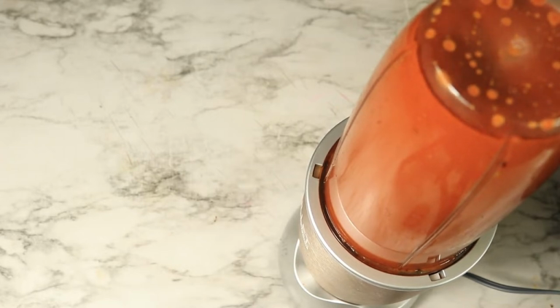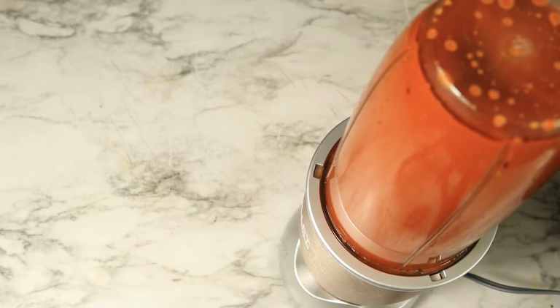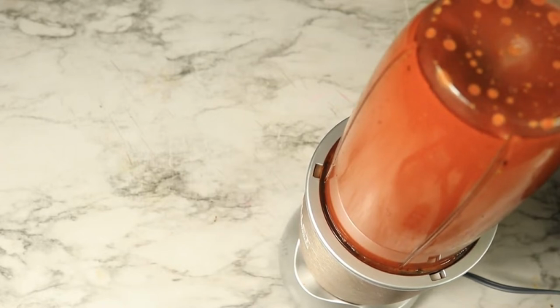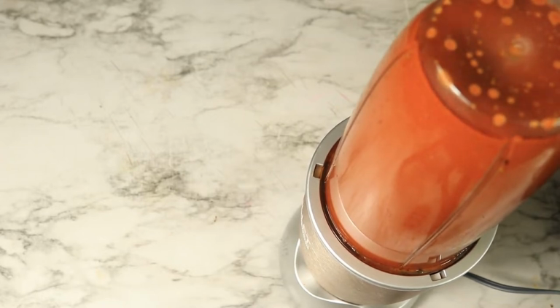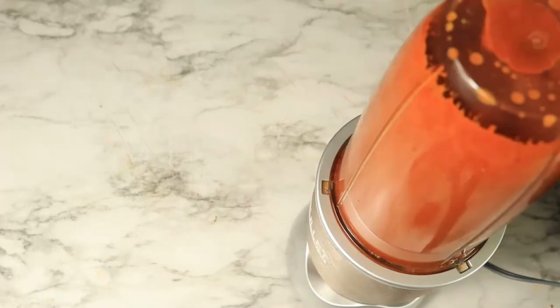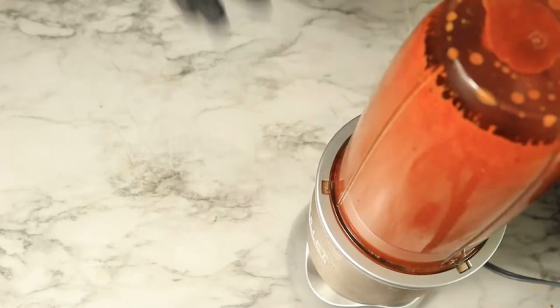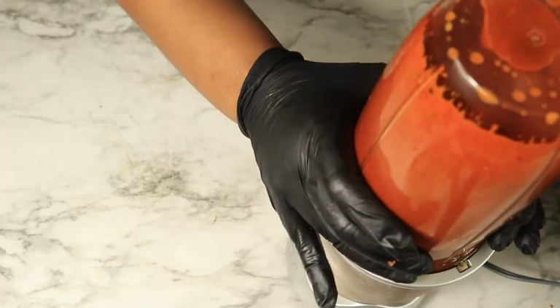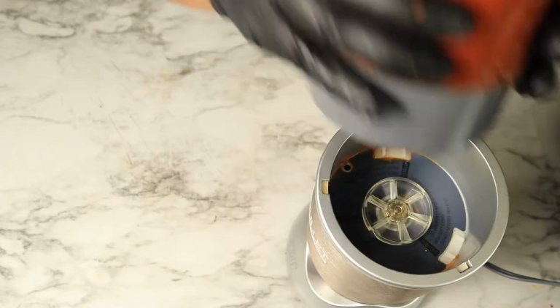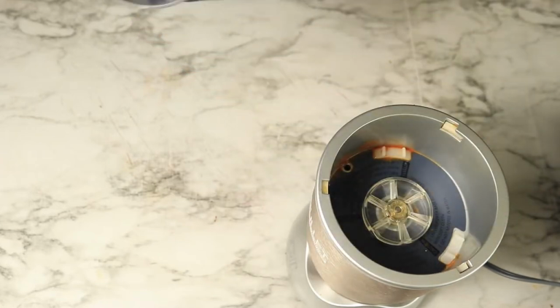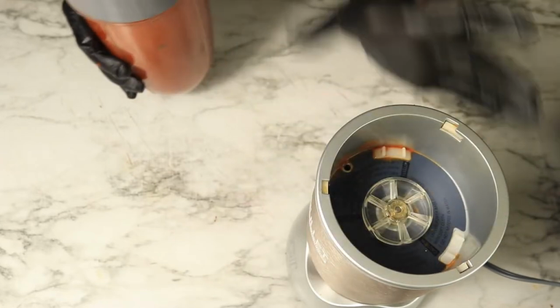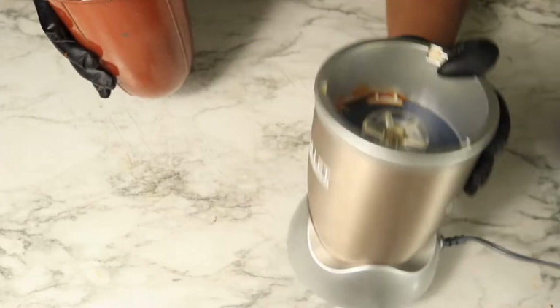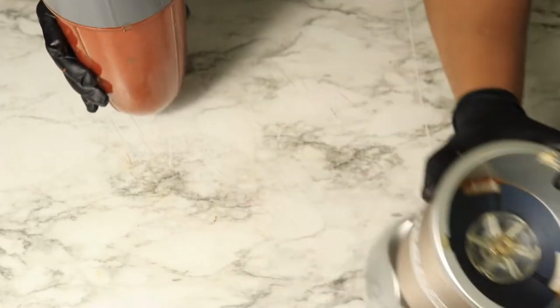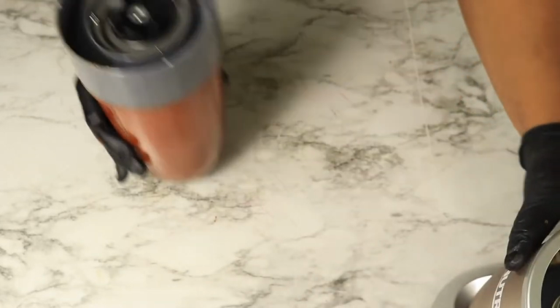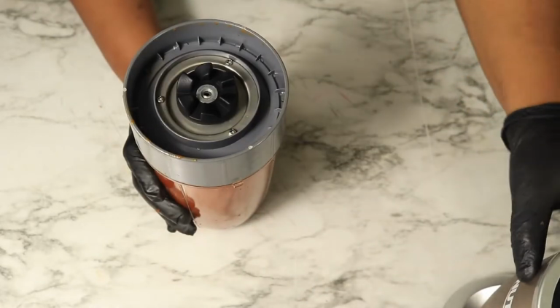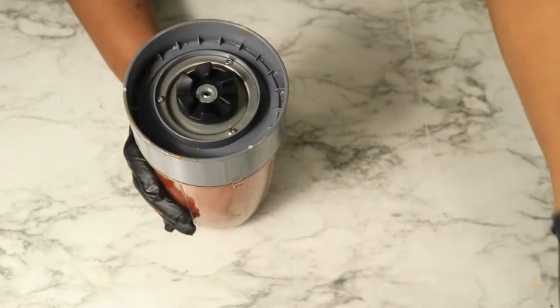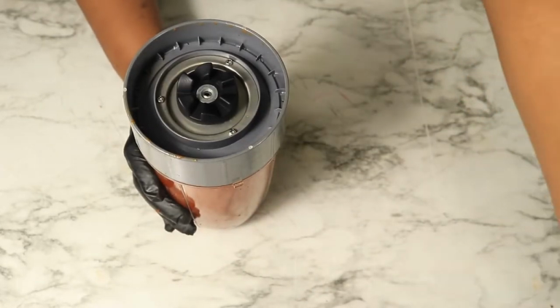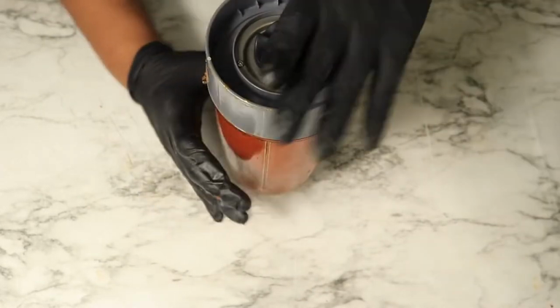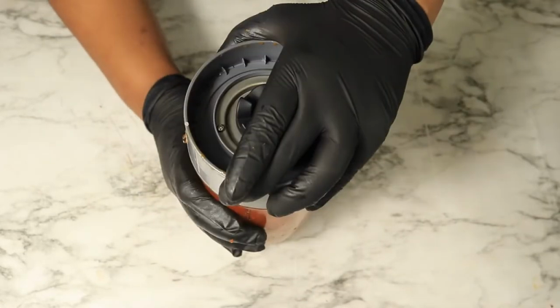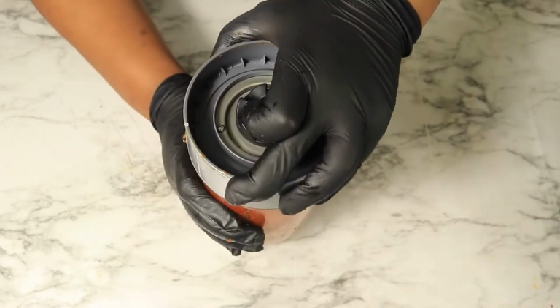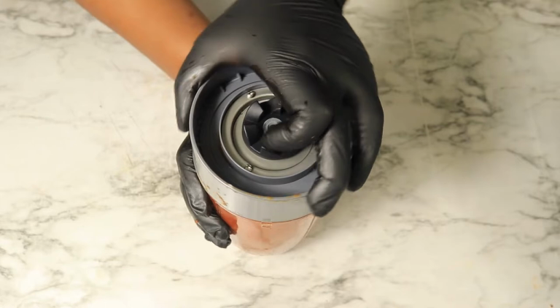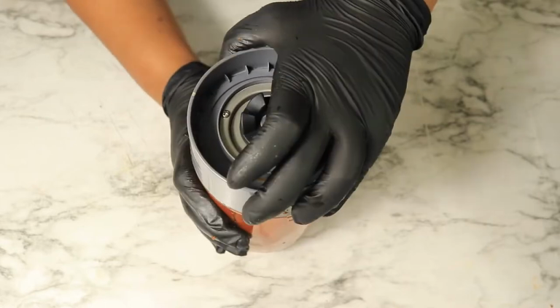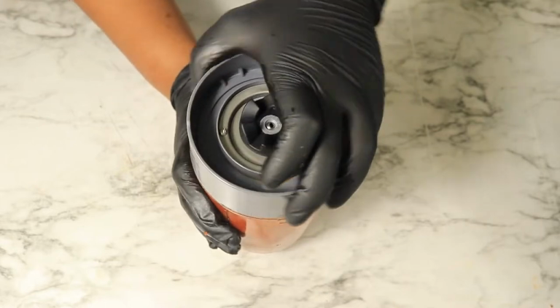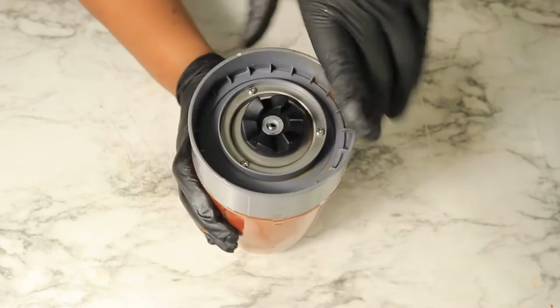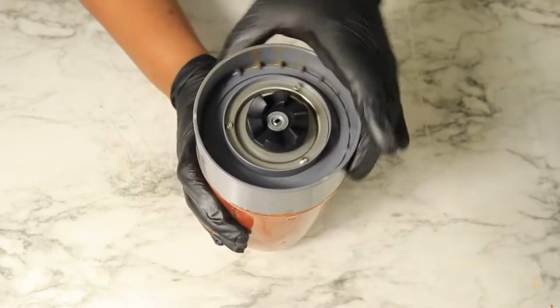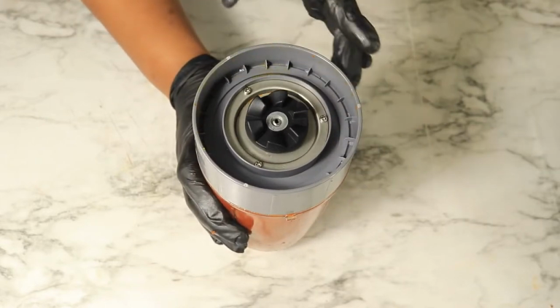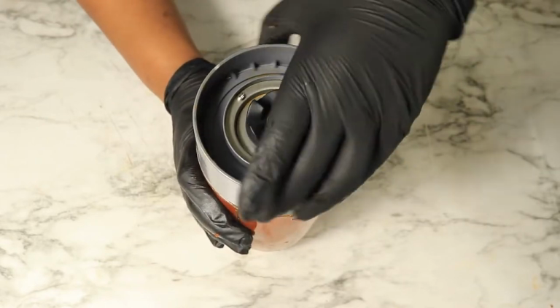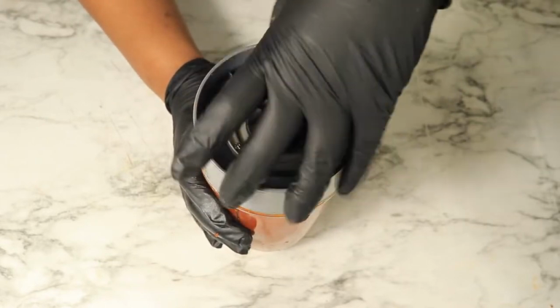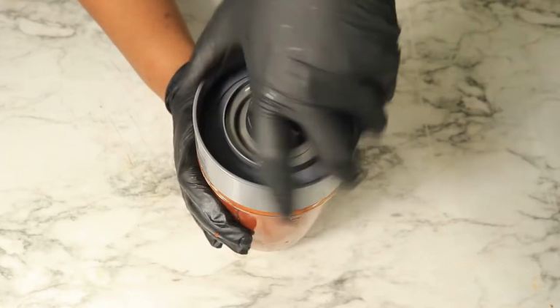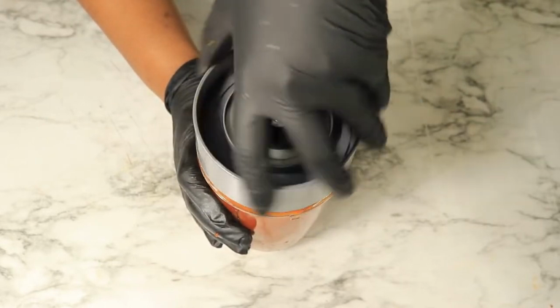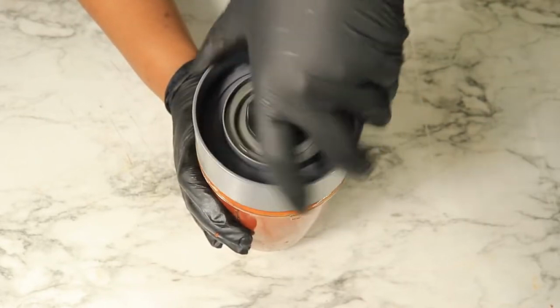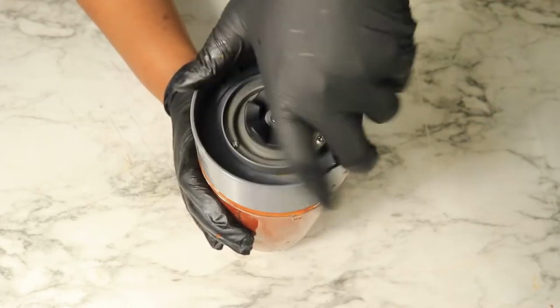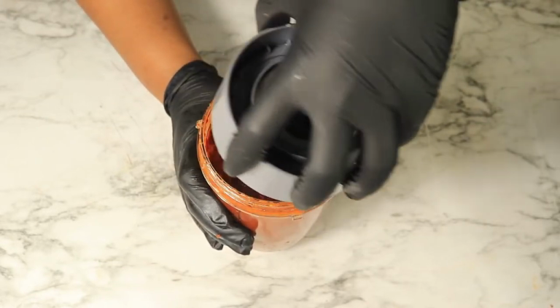This will be the sauce that I use to flavor my chicken. Here's what the sauce looks like after the ingredients have been well blended.